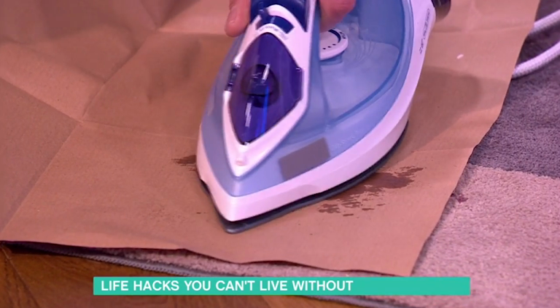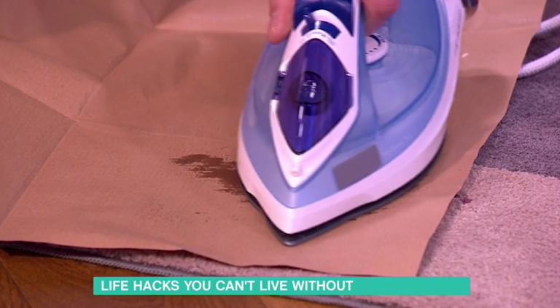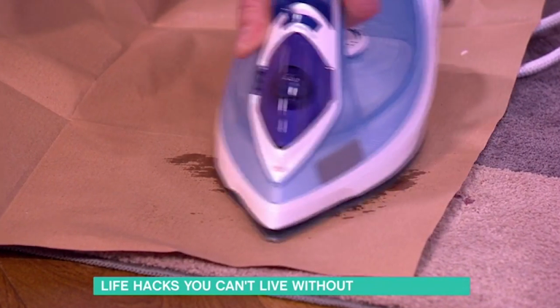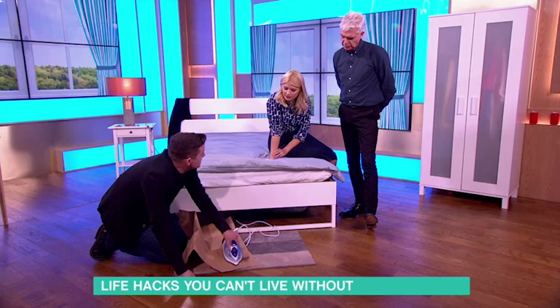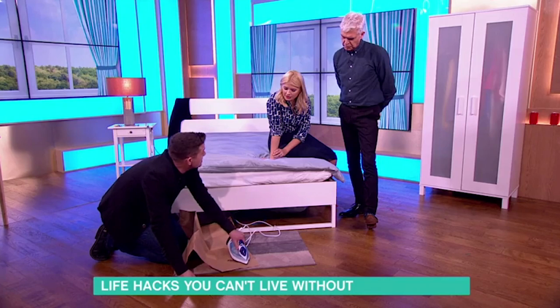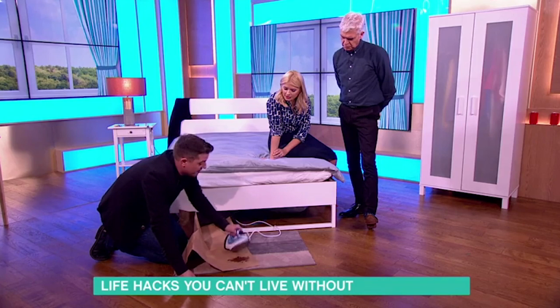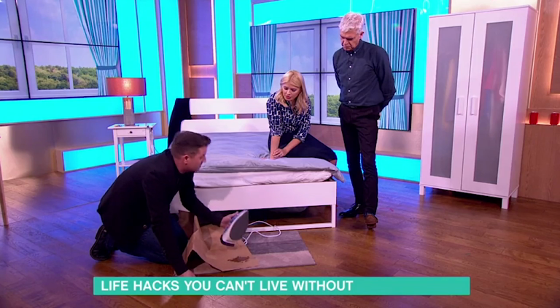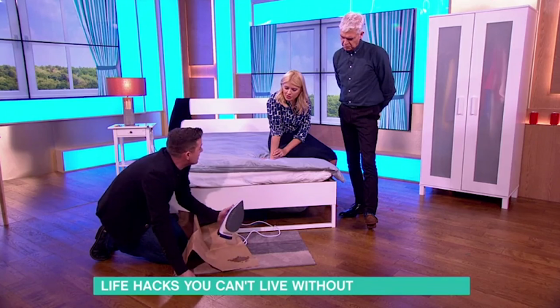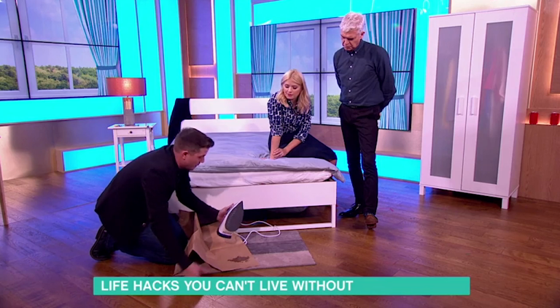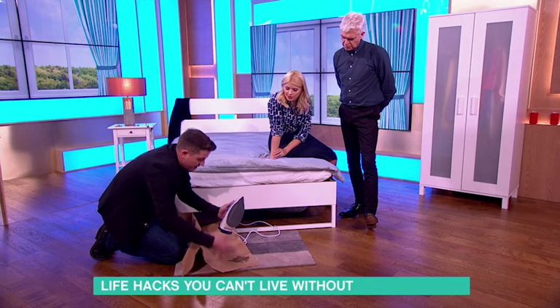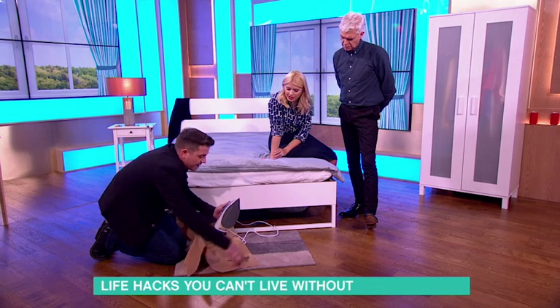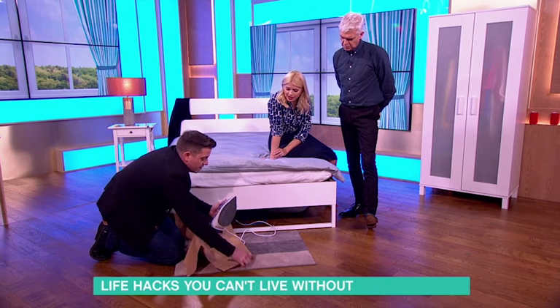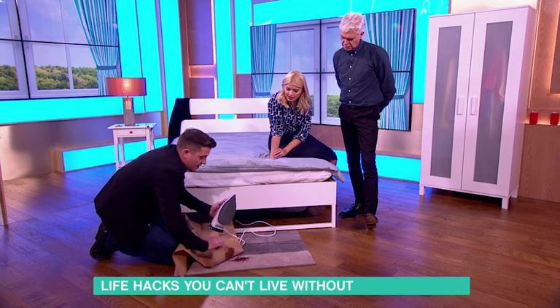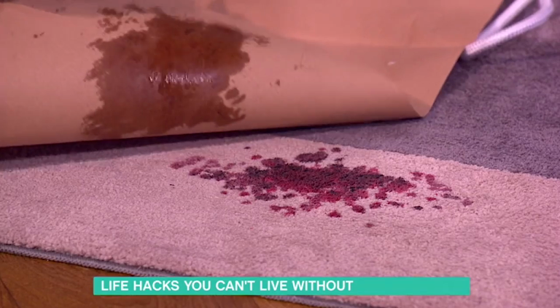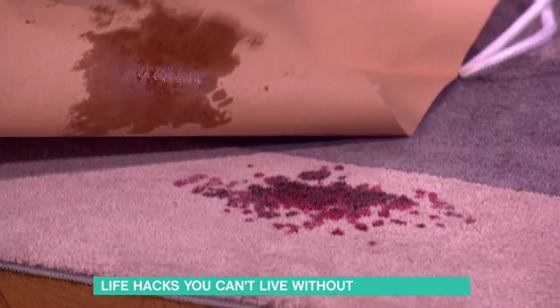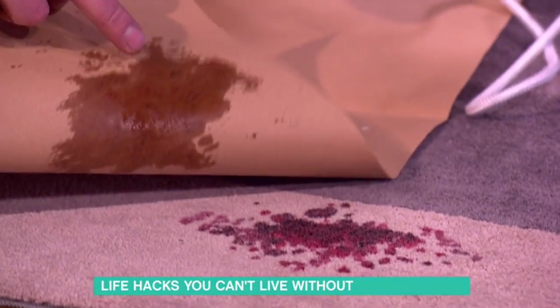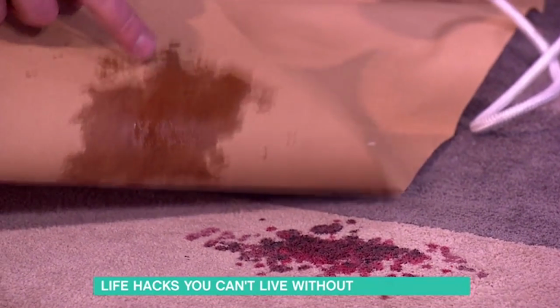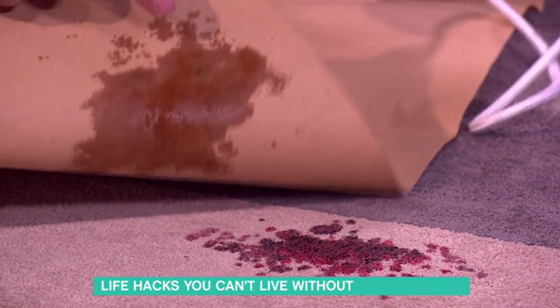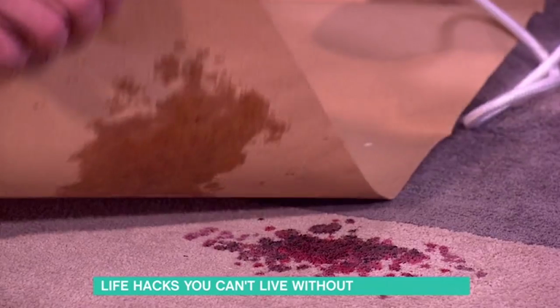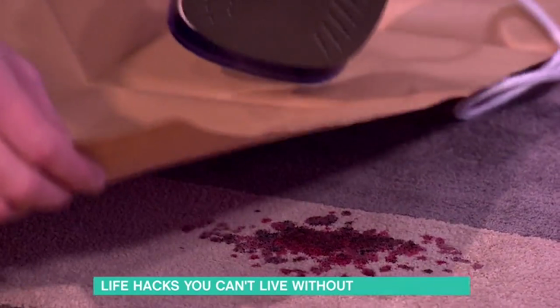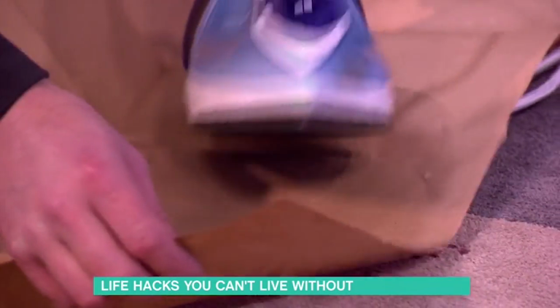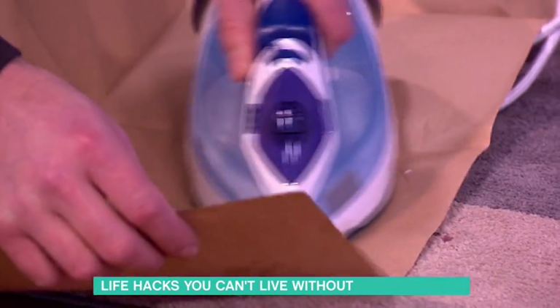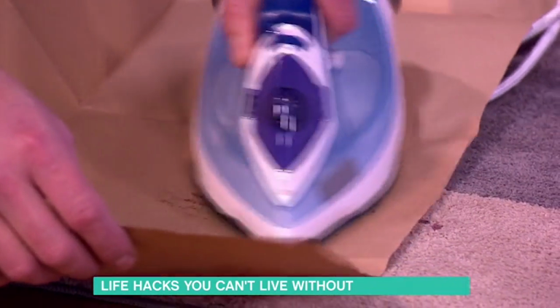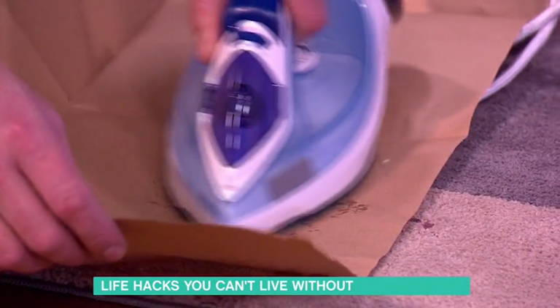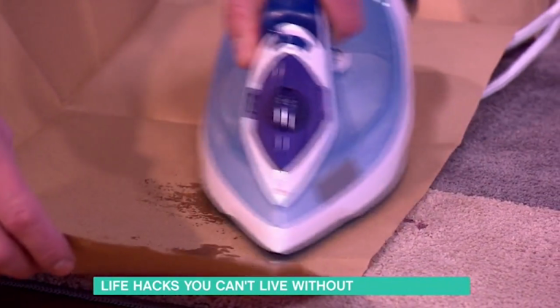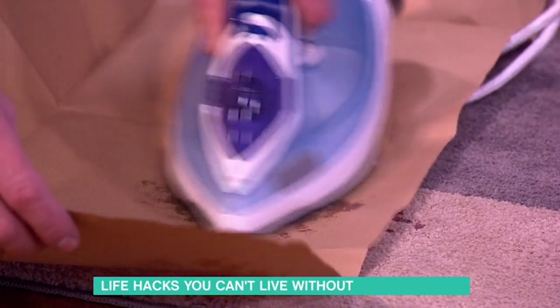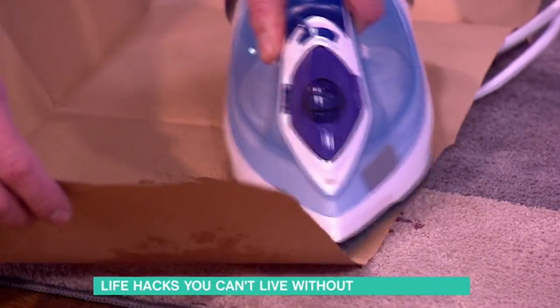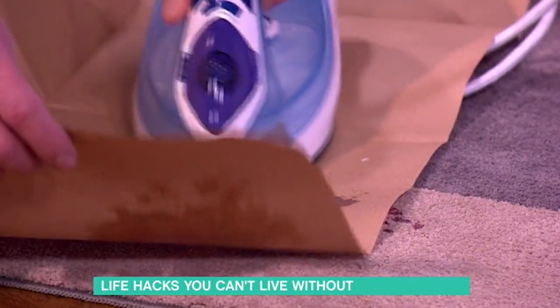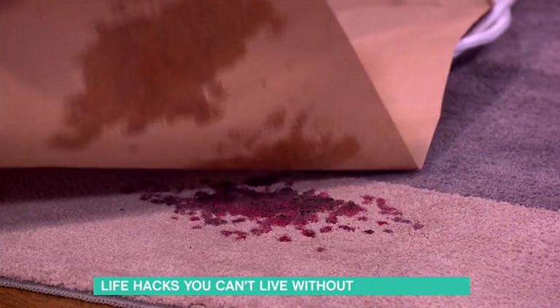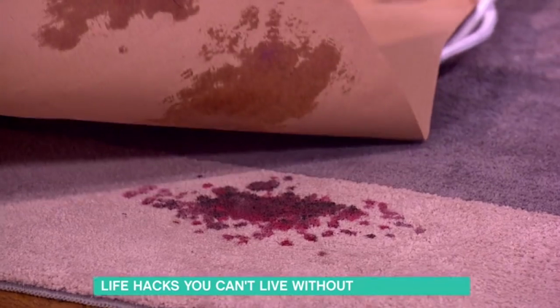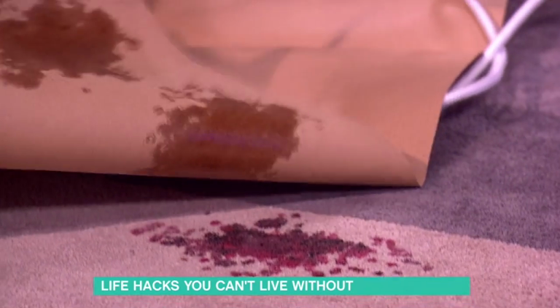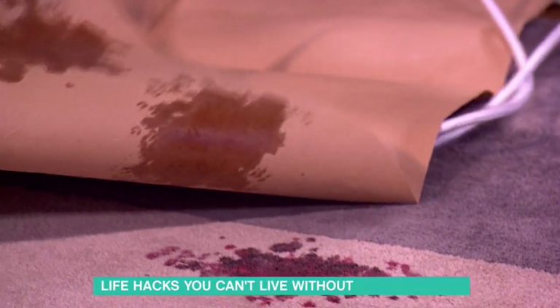You have to keep doing it. This is one of those things that does take time. Would you move the paper along? Yes — so underneath it's already lifting. That's molten wax on there, so just do it again: lift it, move it, keep doing it over and over again. Yes, it takes time, but it will remove the wax.